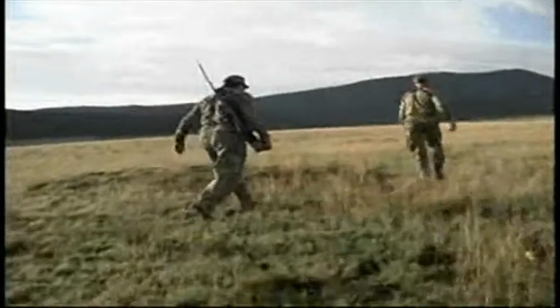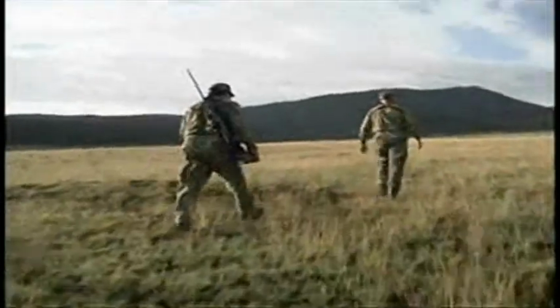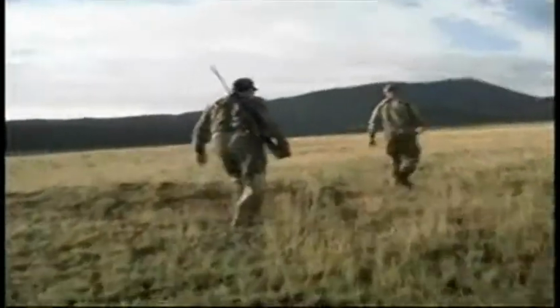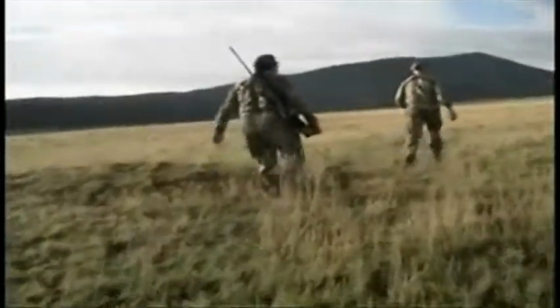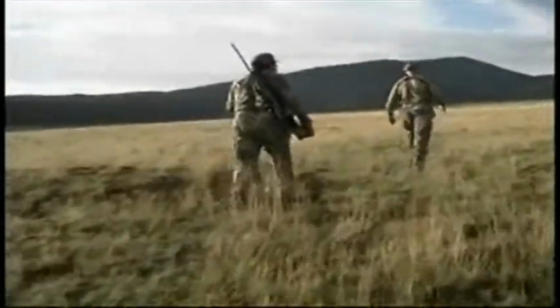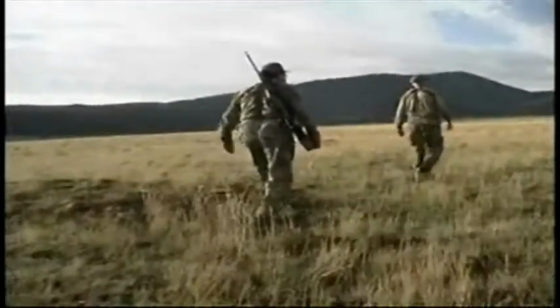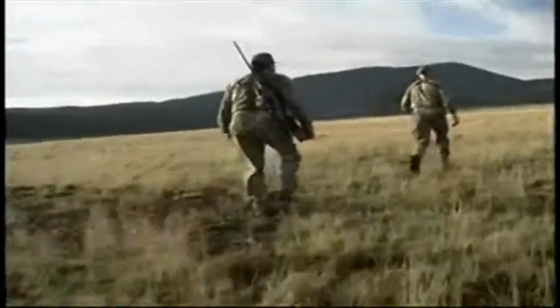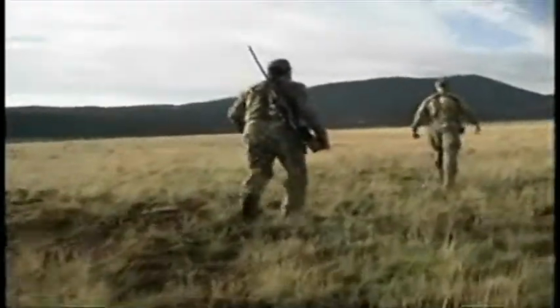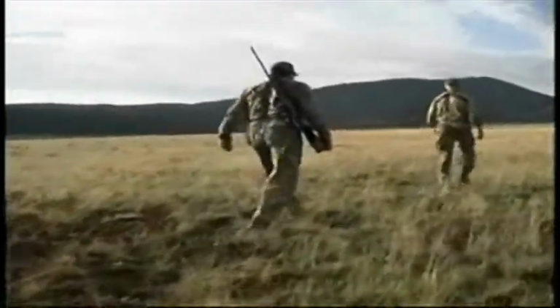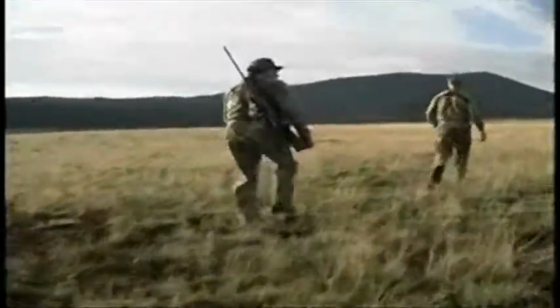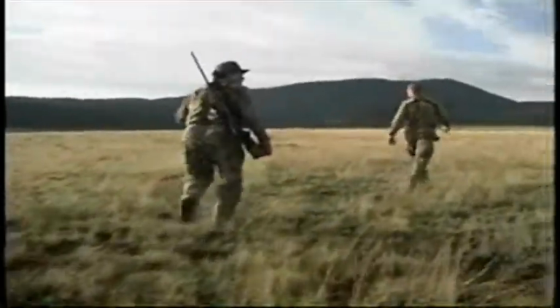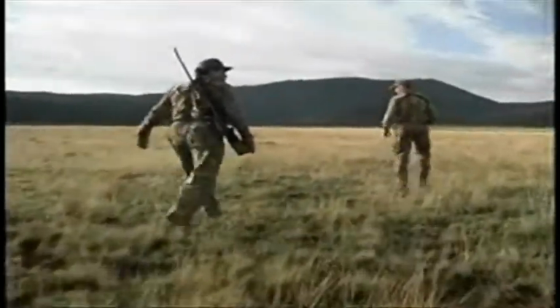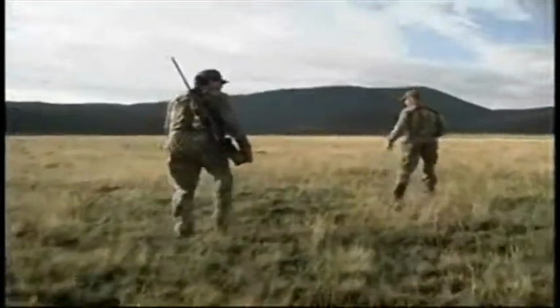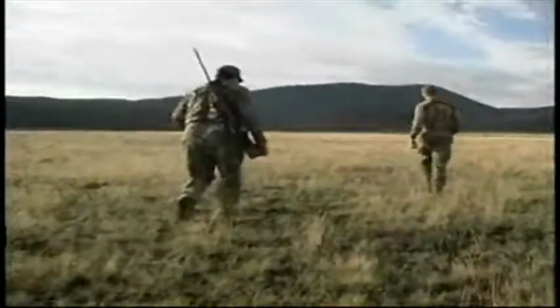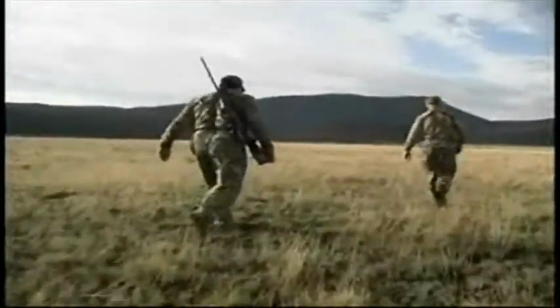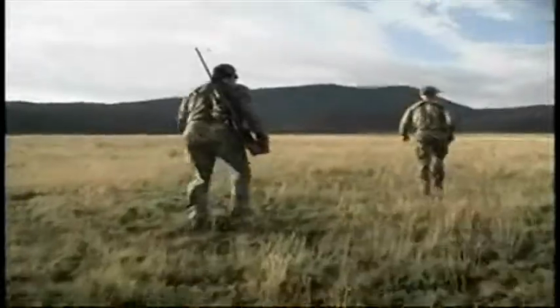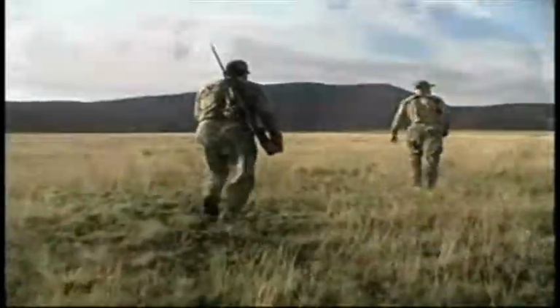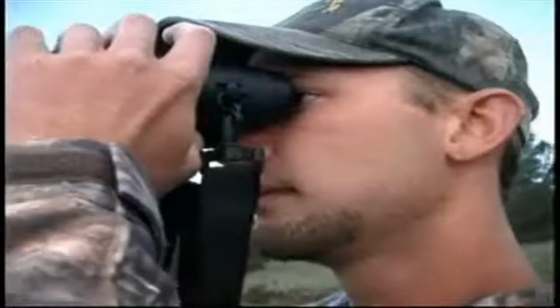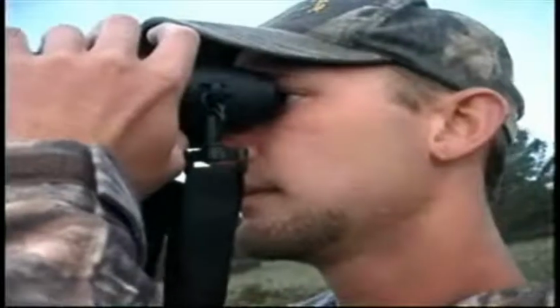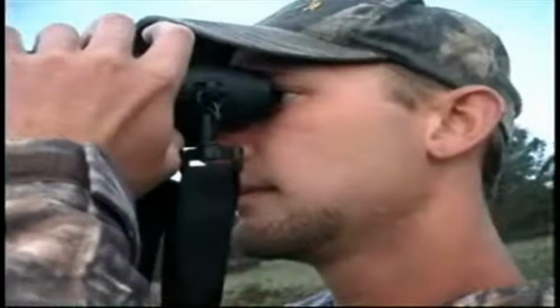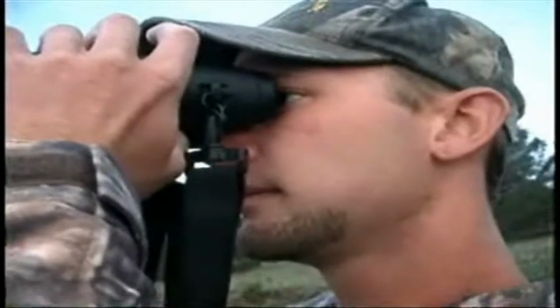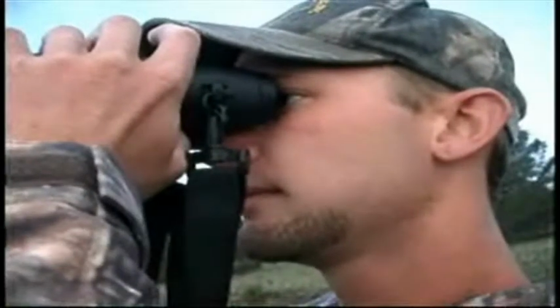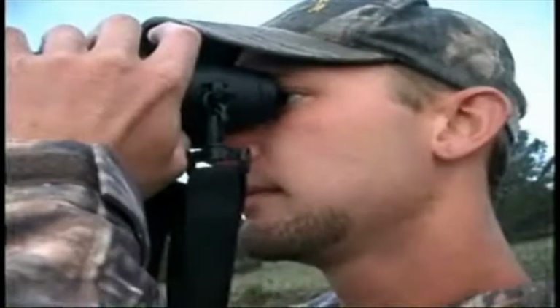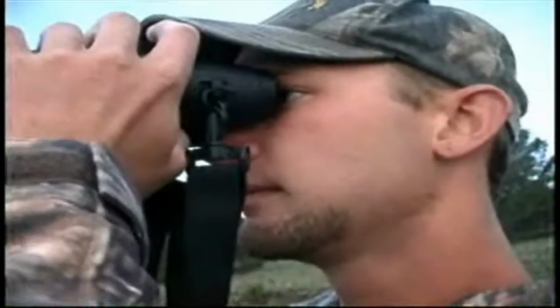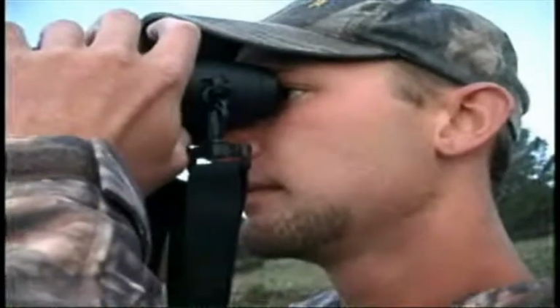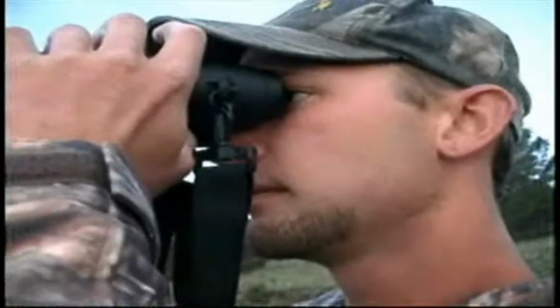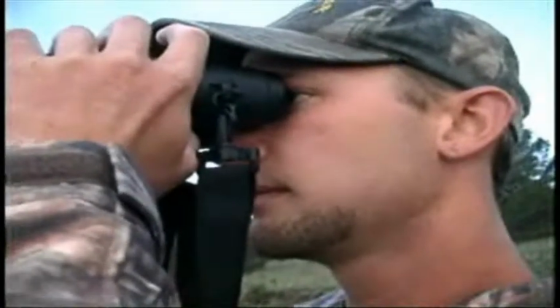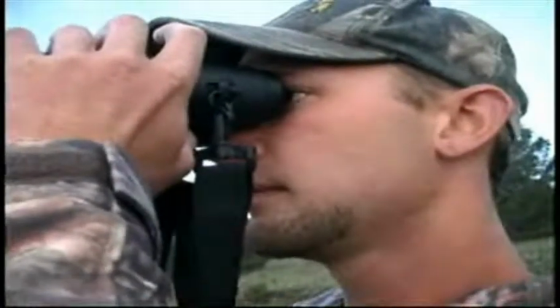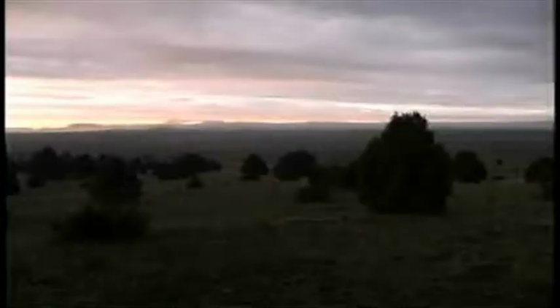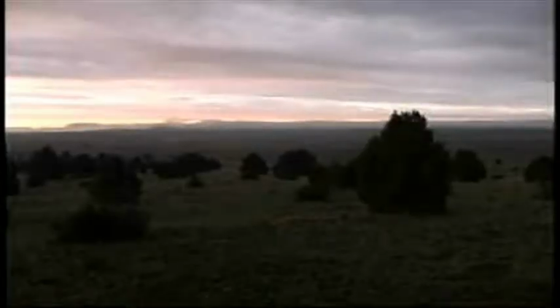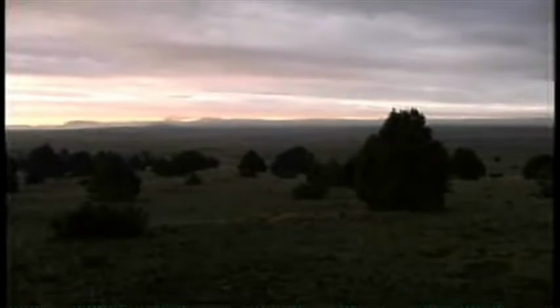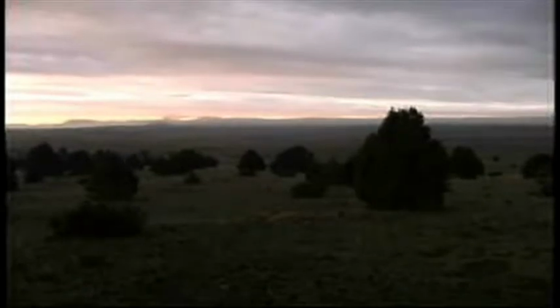That's where a good camo pattern and seasoned guide come in handy — a guide that not only knows the terrain, but also knows the feeding habits, bedding, and the escape routes the goats will use if spooked. Let's join United States Outfitters Team Hunter, Bob Godshaw.